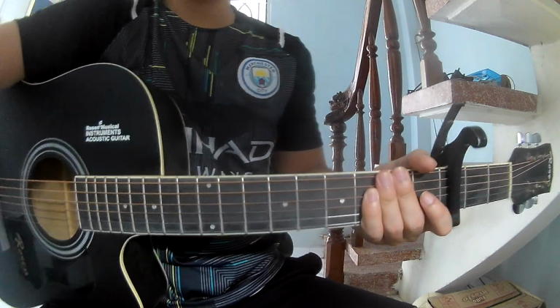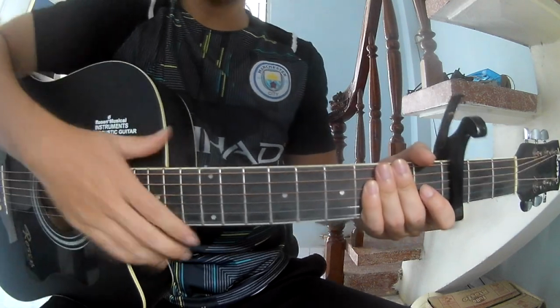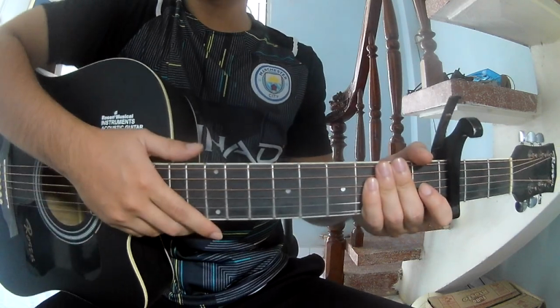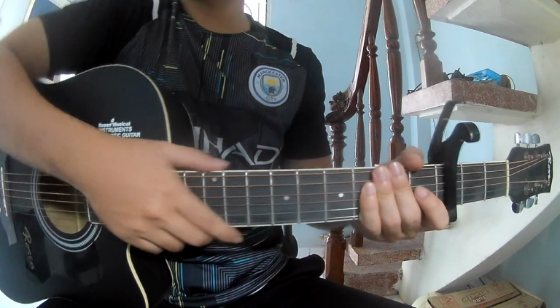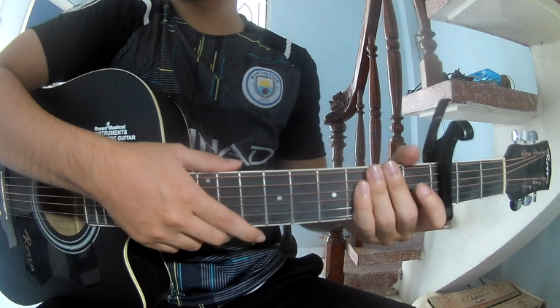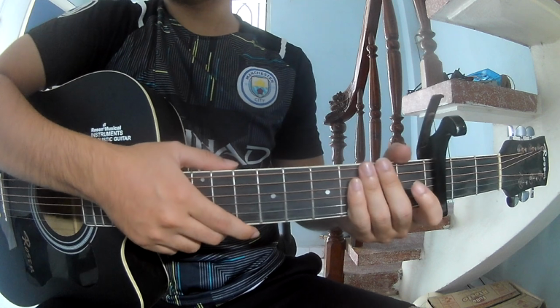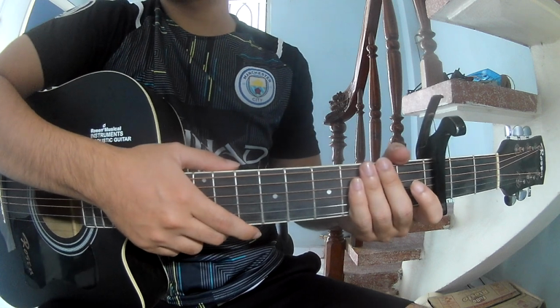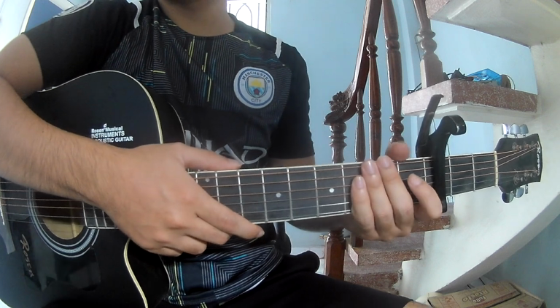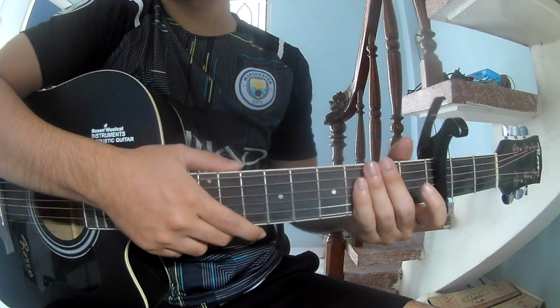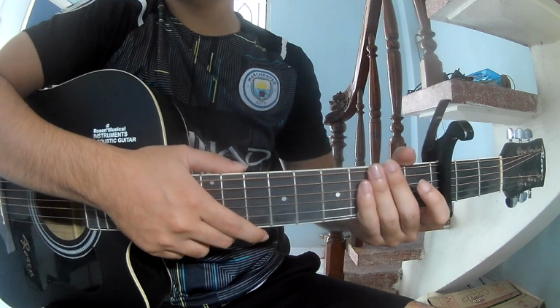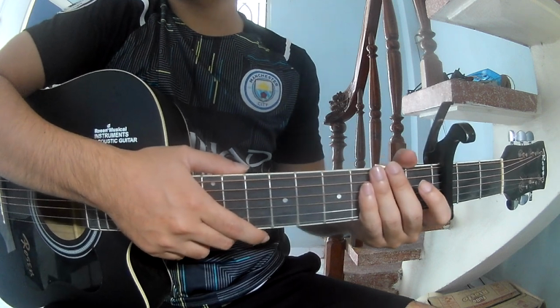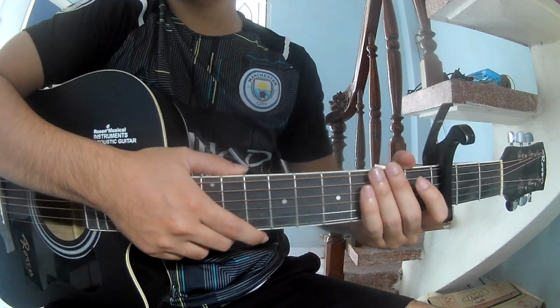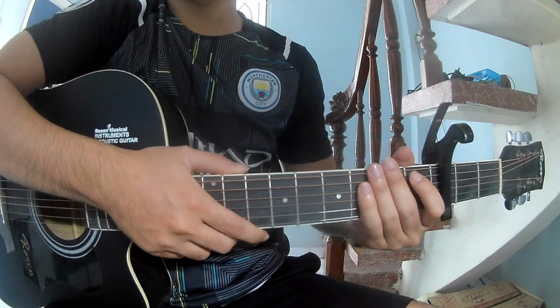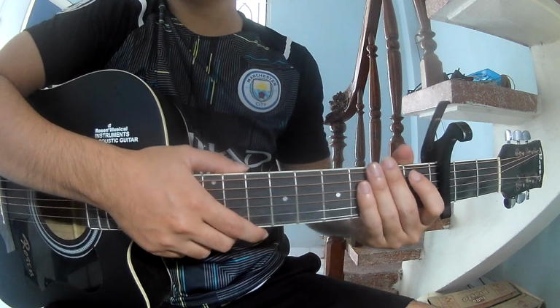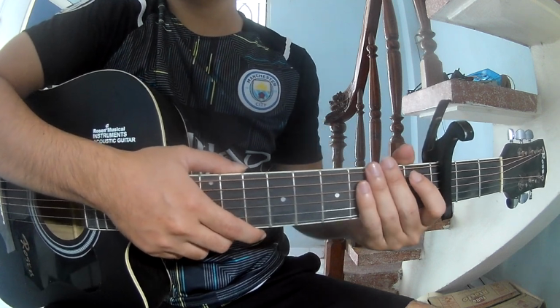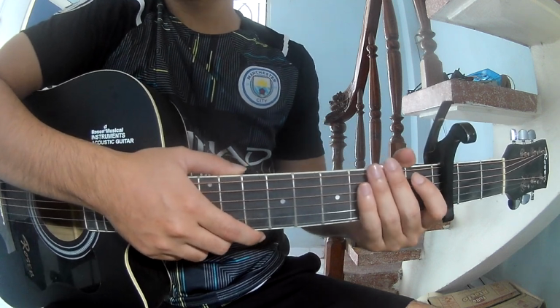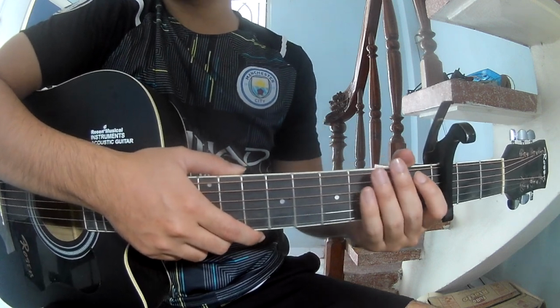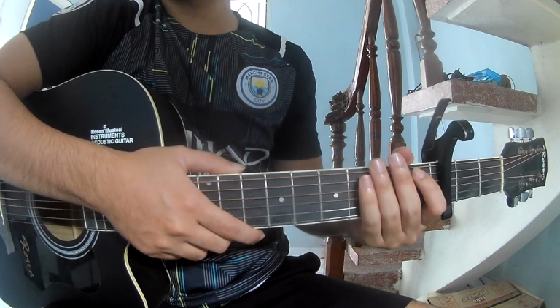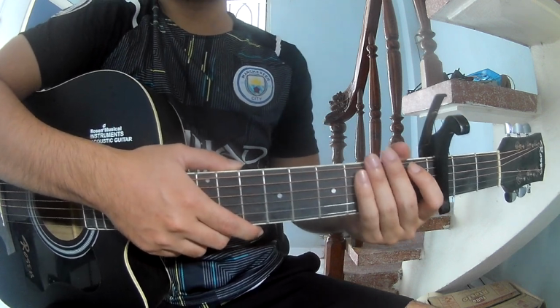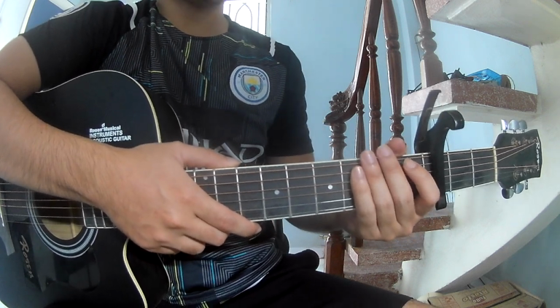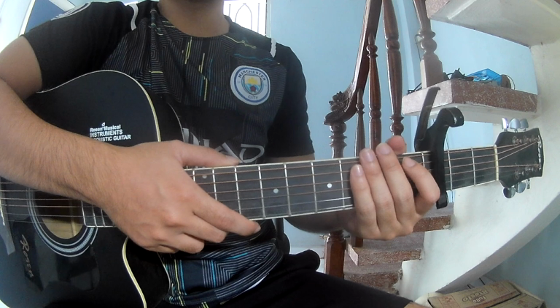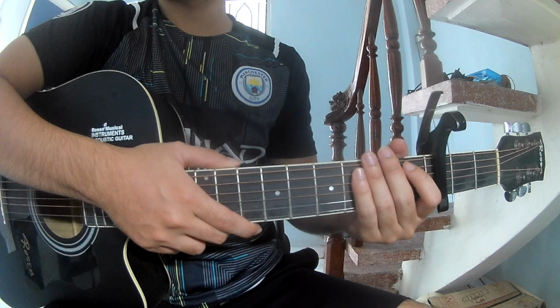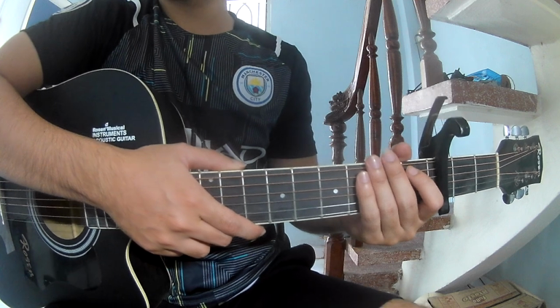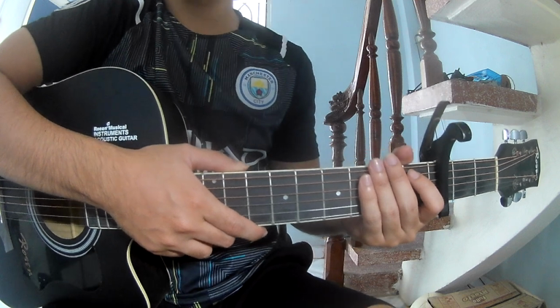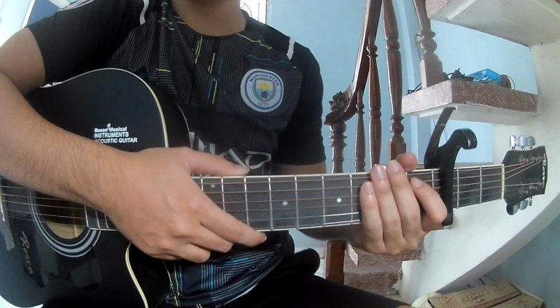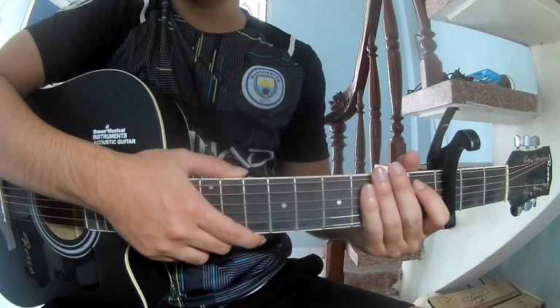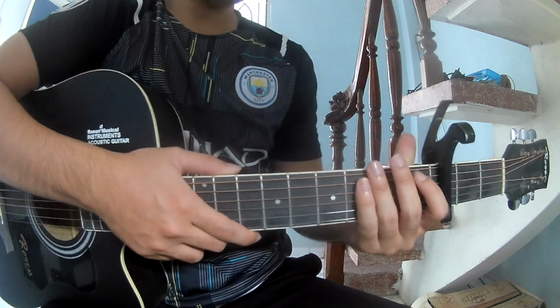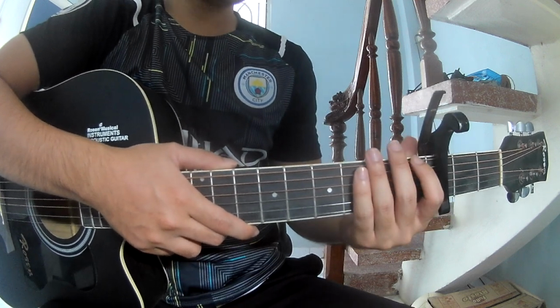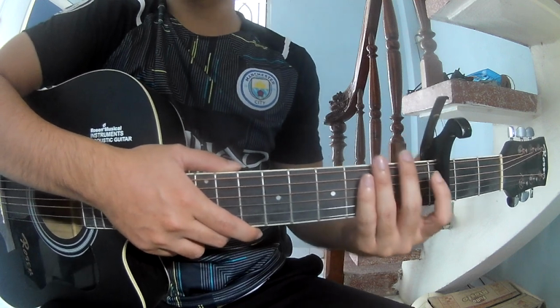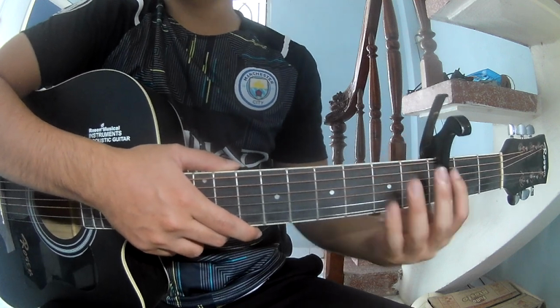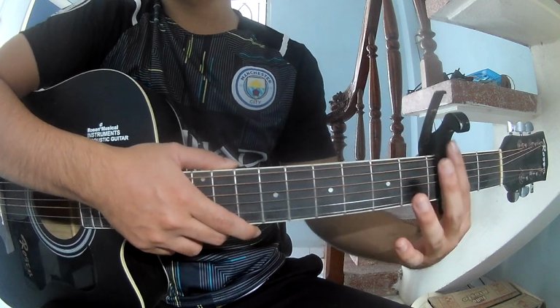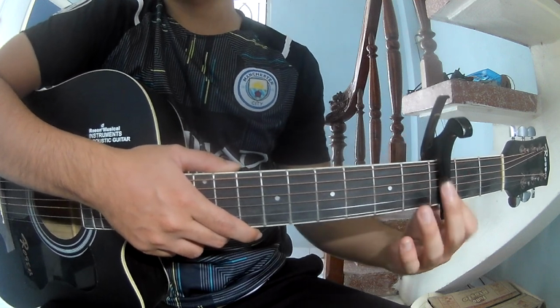Hi everyone, here is how to play Zinzang Girl by Morgan Wallen. First, you can find the chord chart in the description and the capo in the third fret.